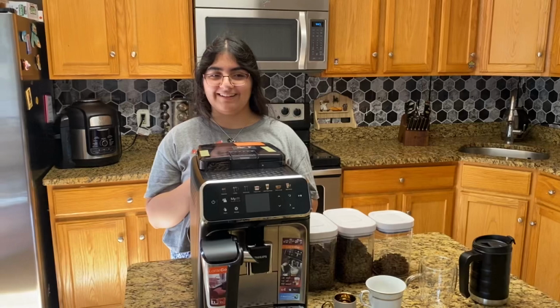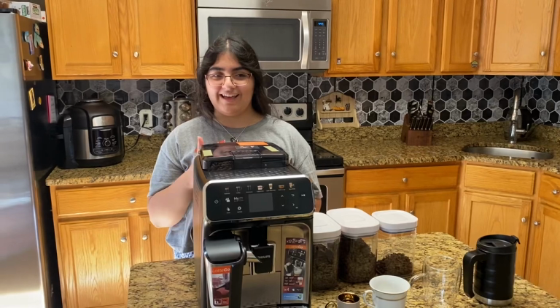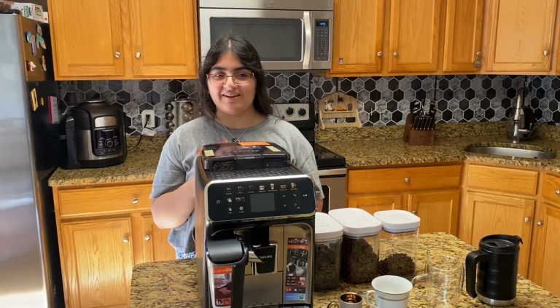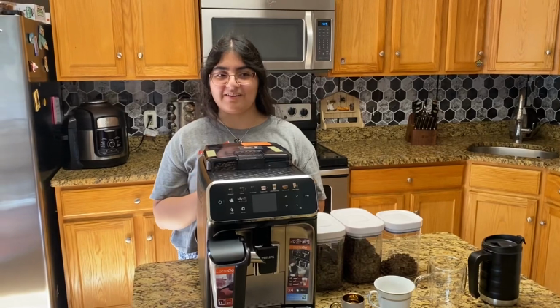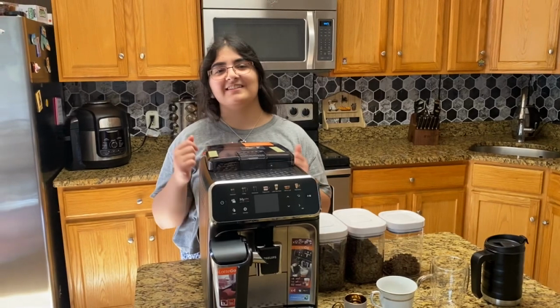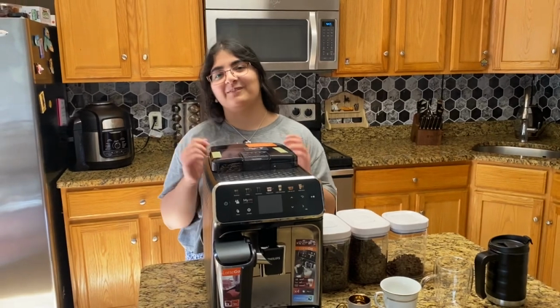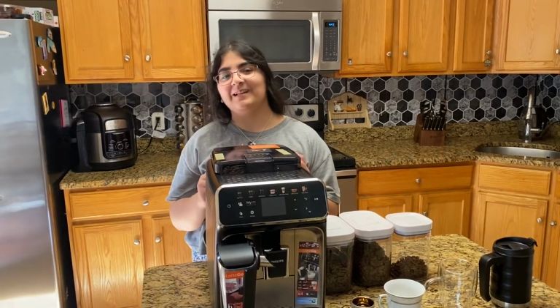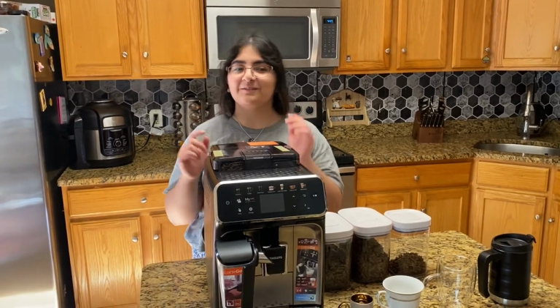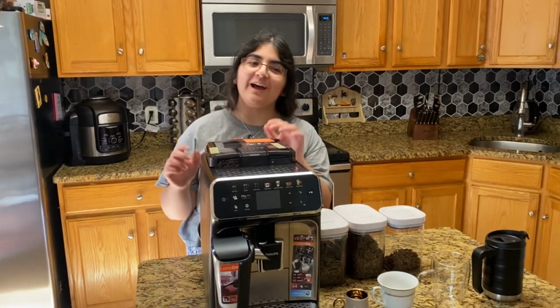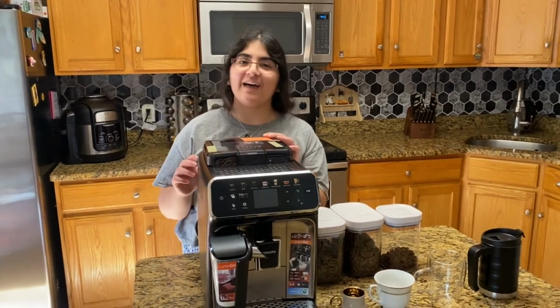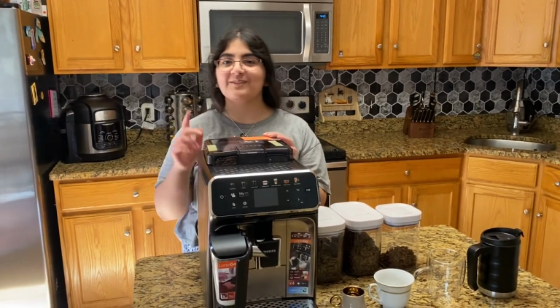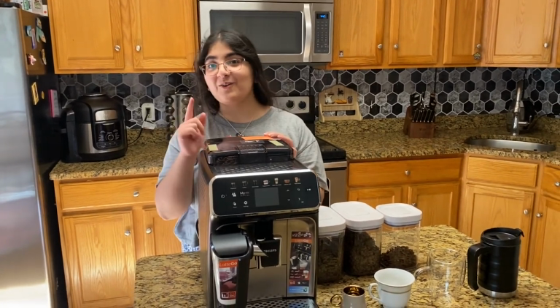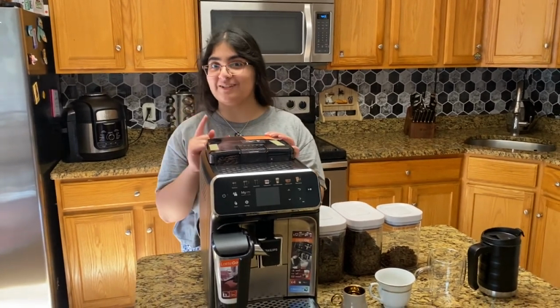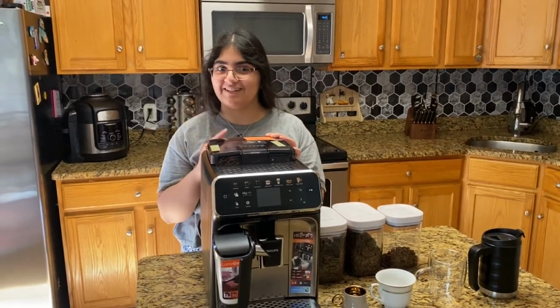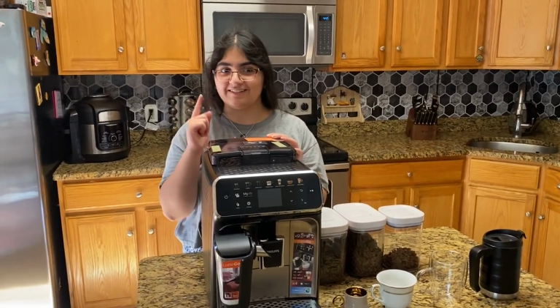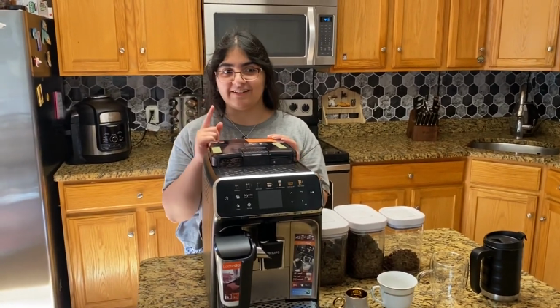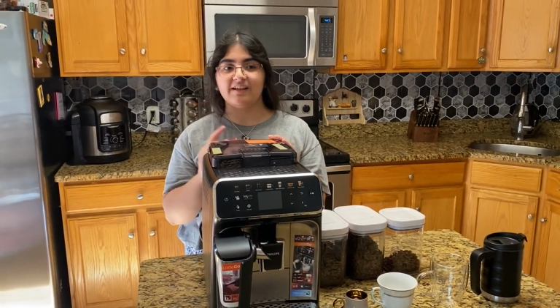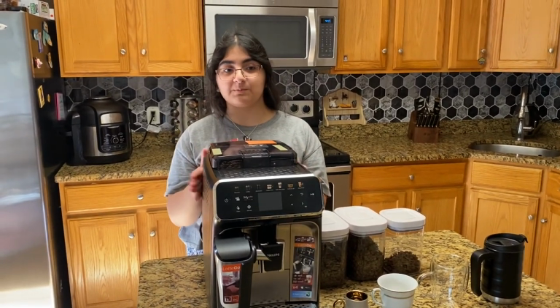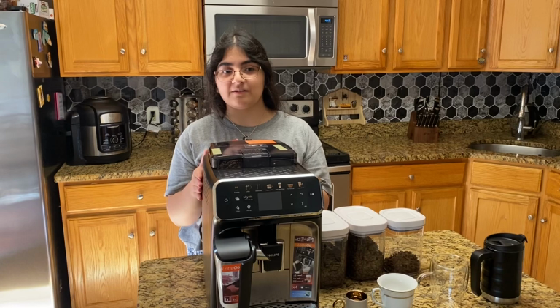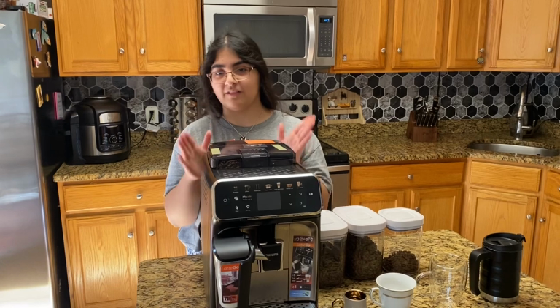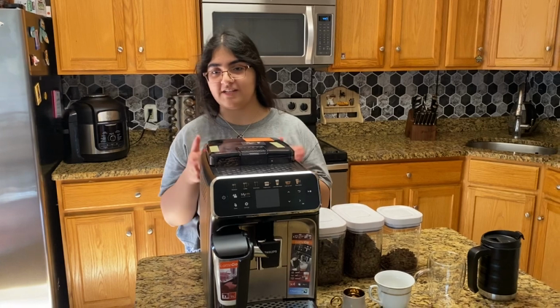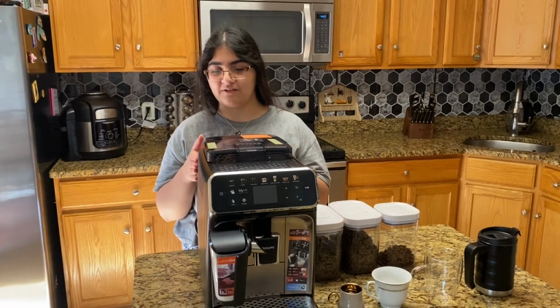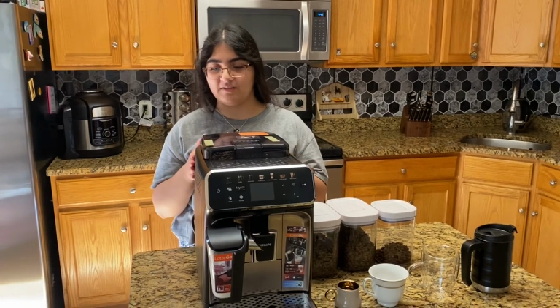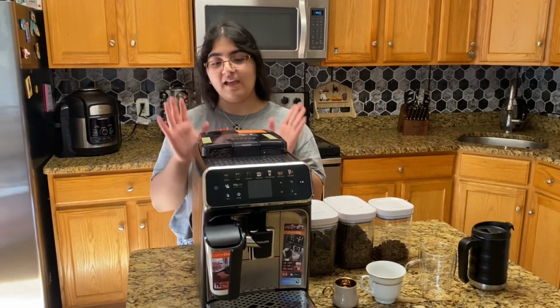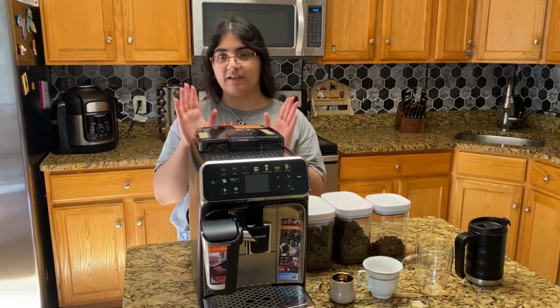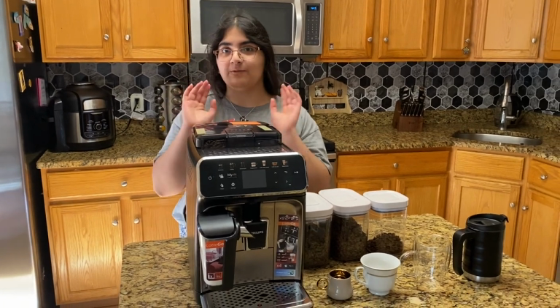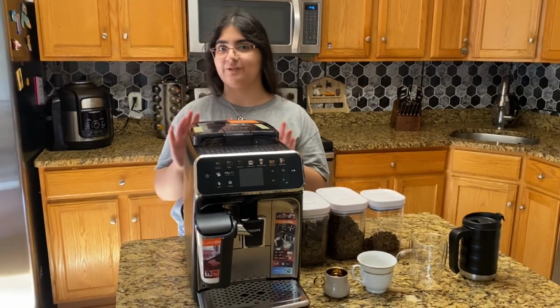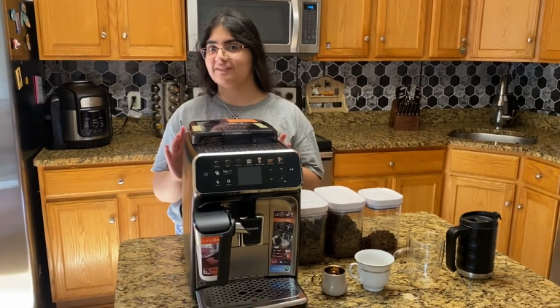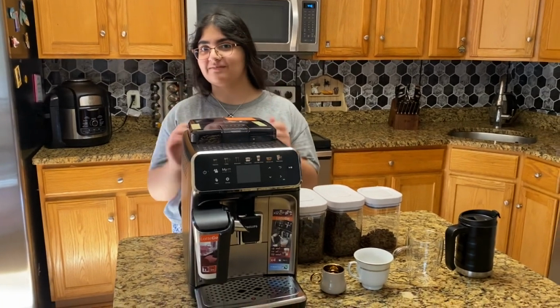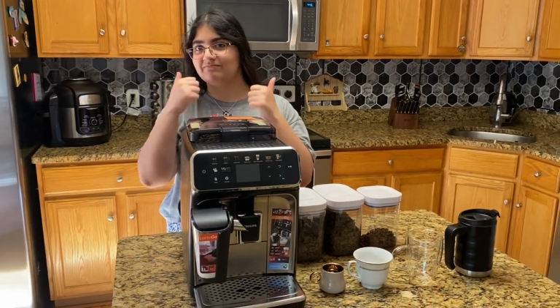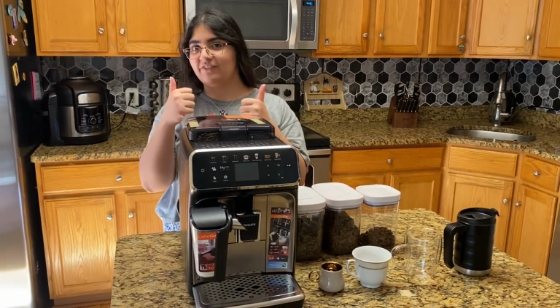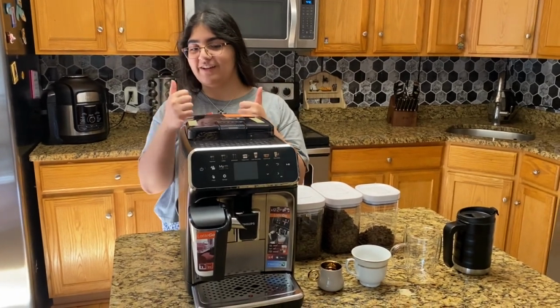Hello everyone, this is the Philips 5400 Series Espresso with Latte Go. It makes 12 drinks. Very nice.